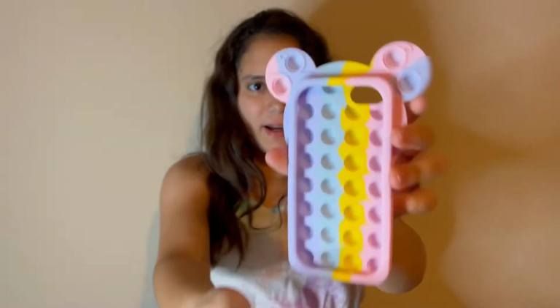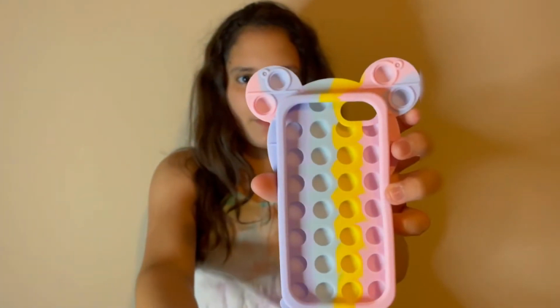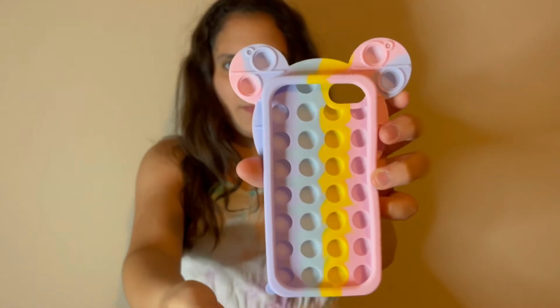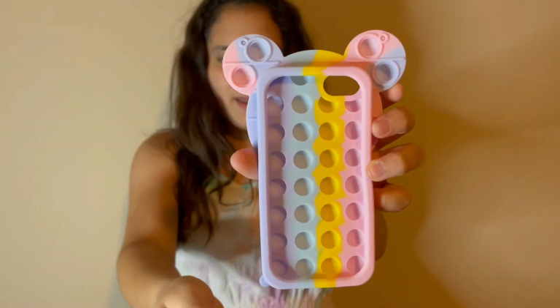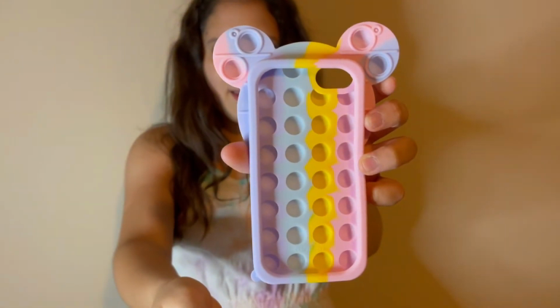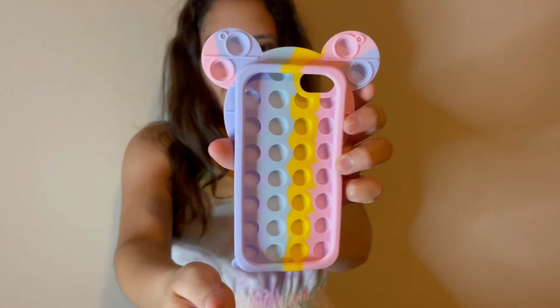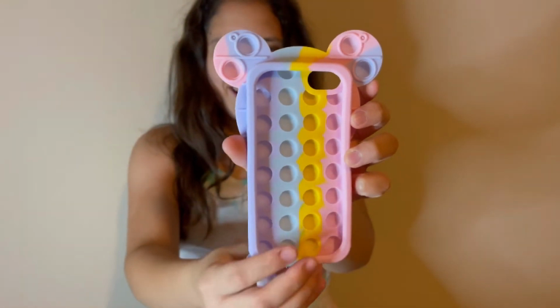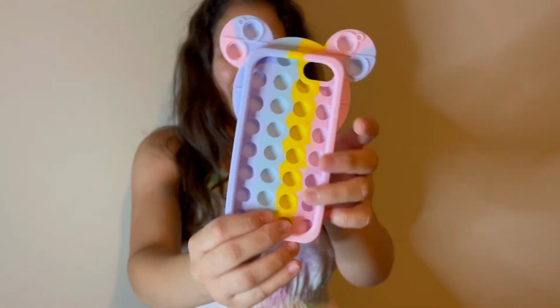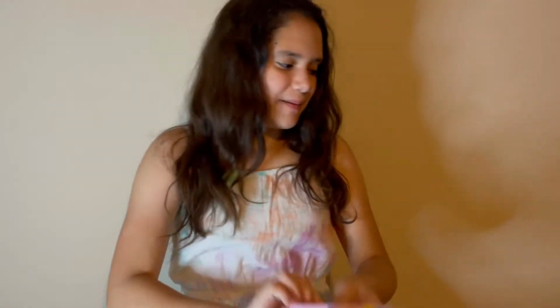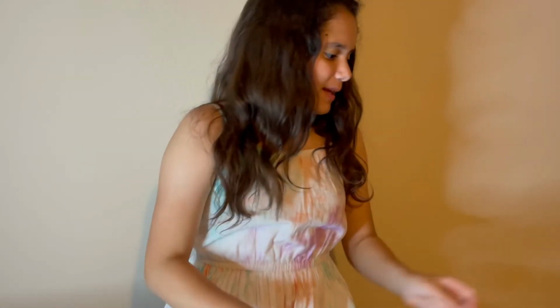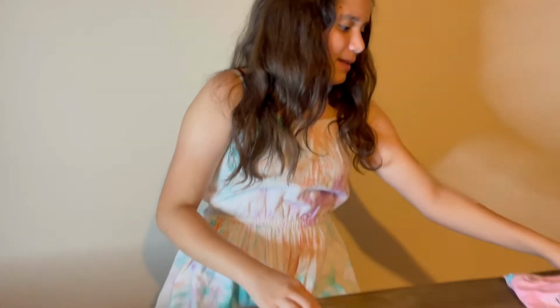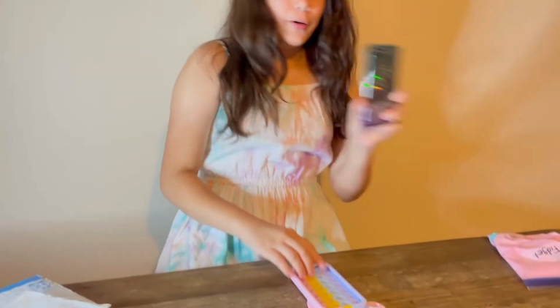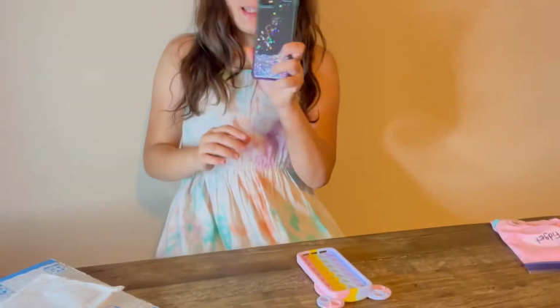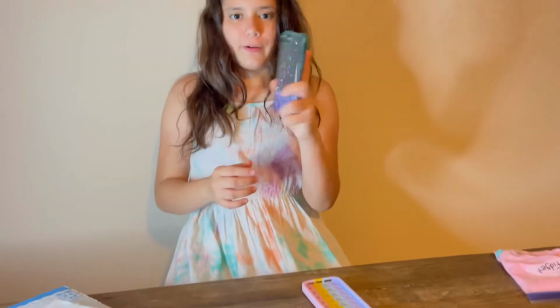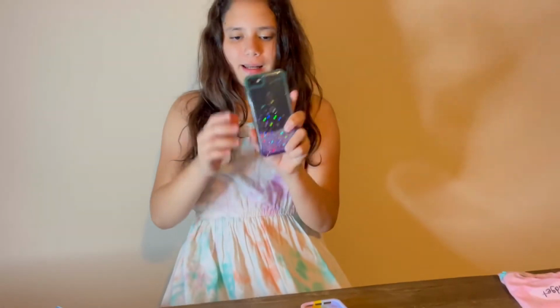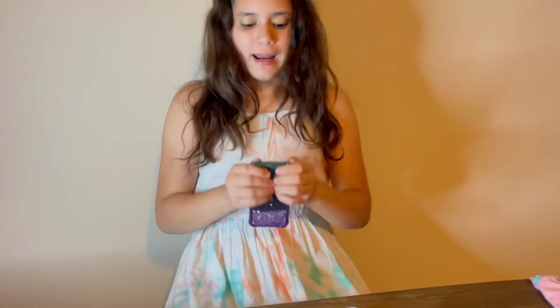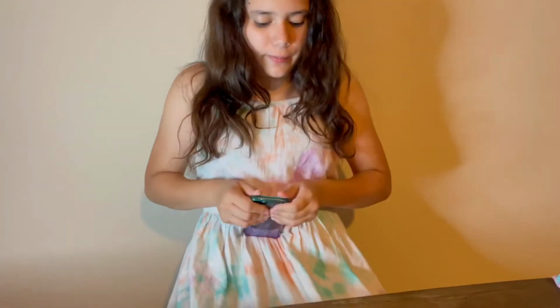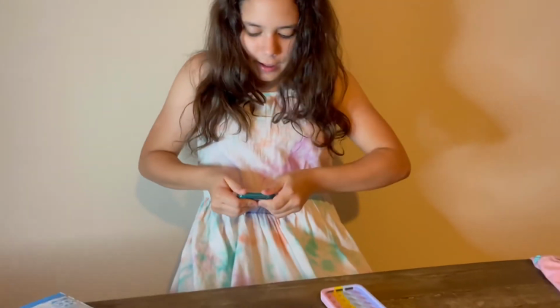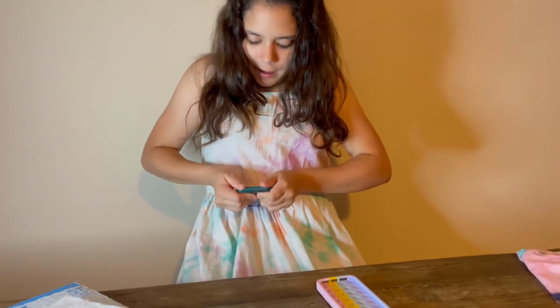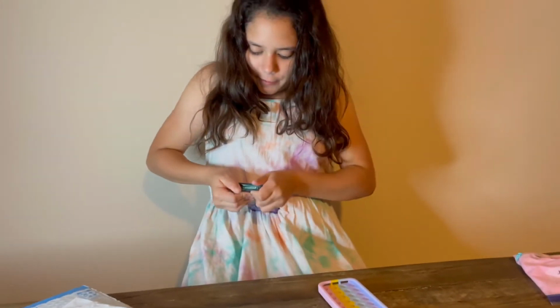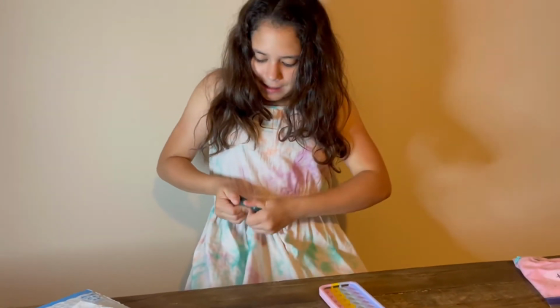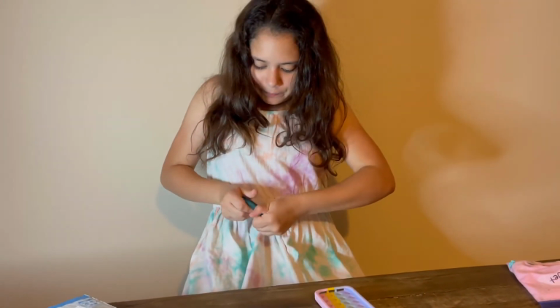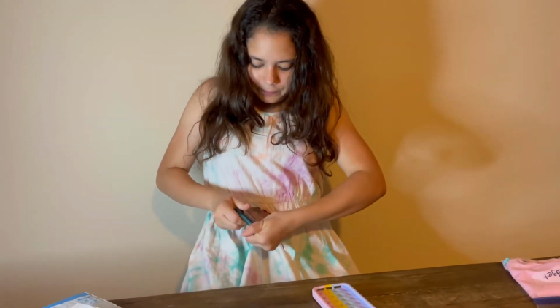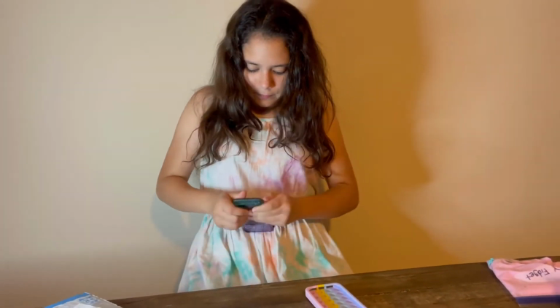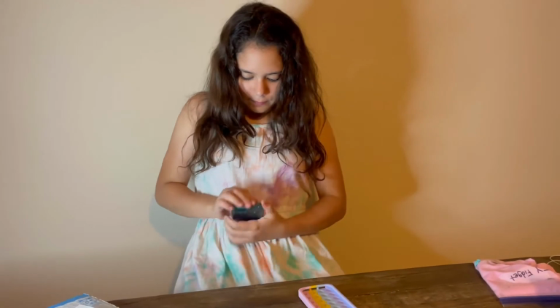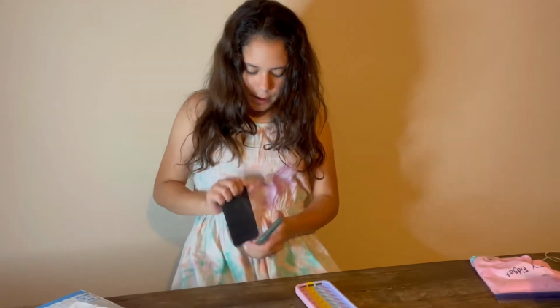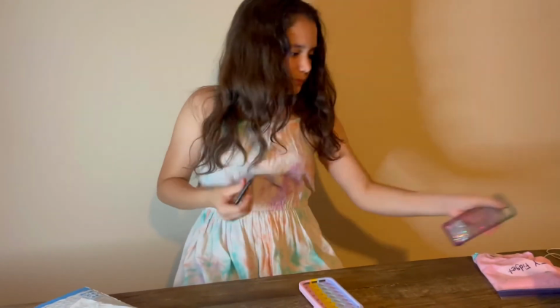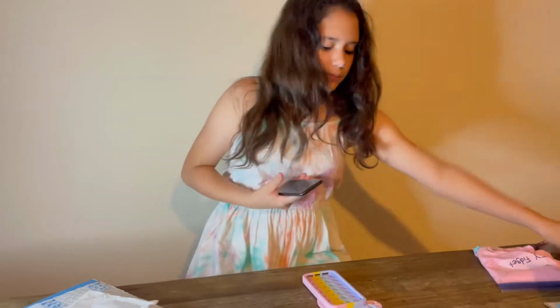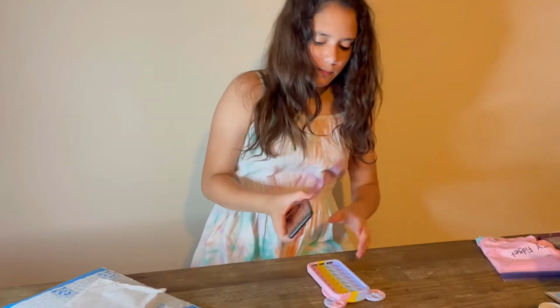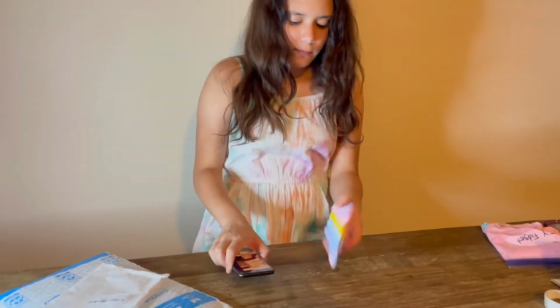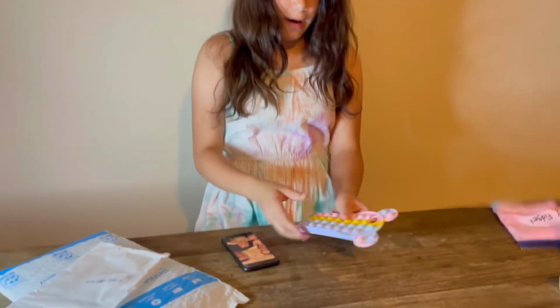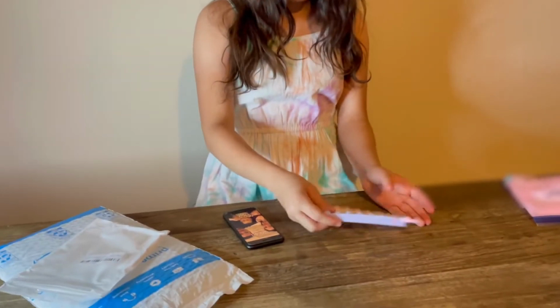This is the back of it — it's so nice. Okay, so this is my old case on my phone and now we're gonna put on my new case. Okay, this is how it pops without the phone.